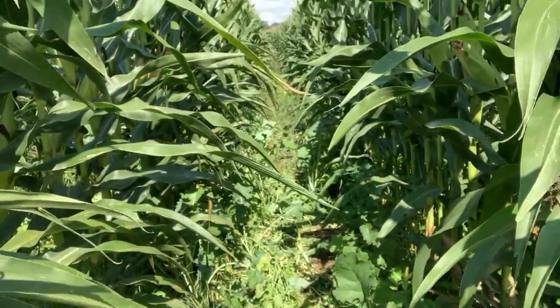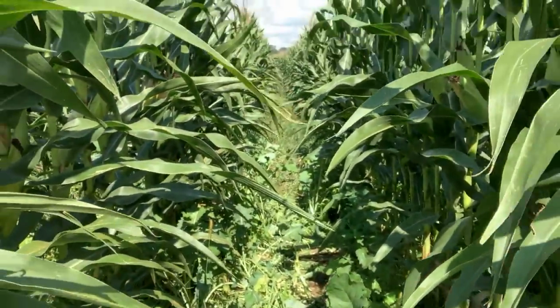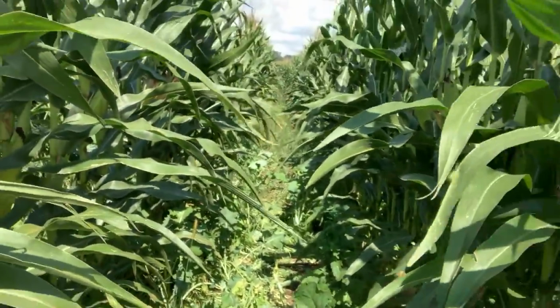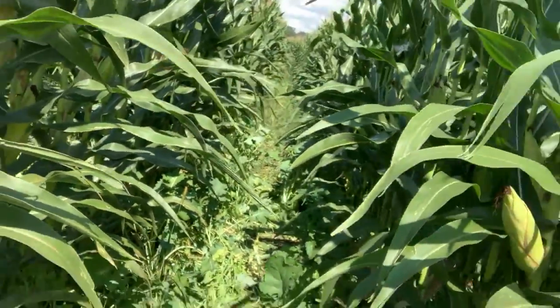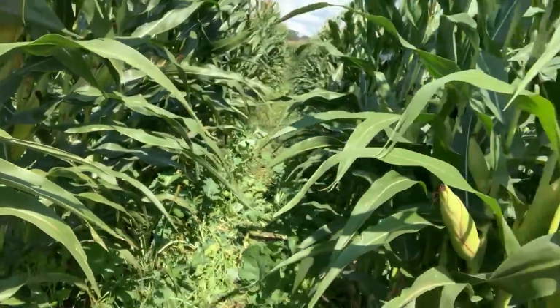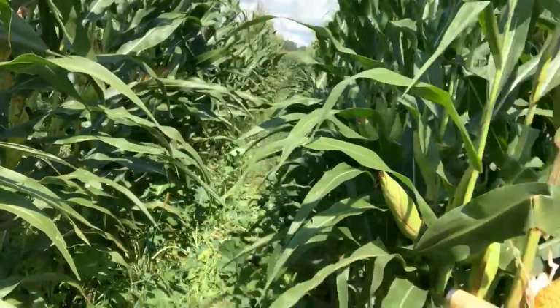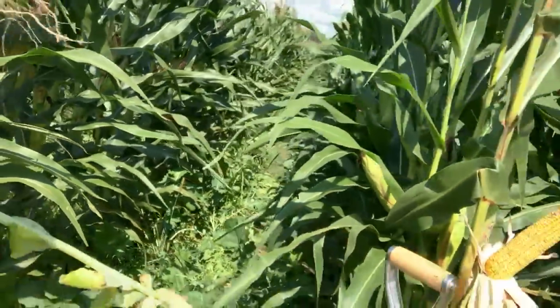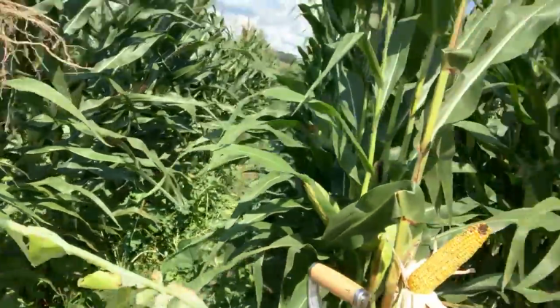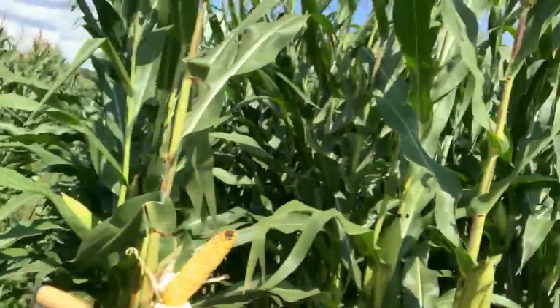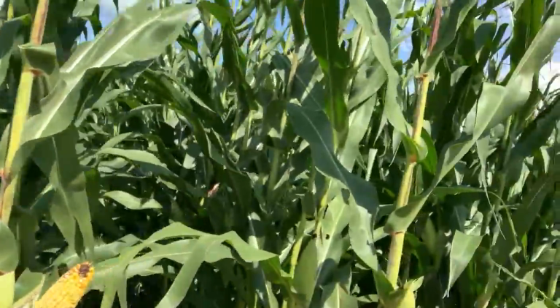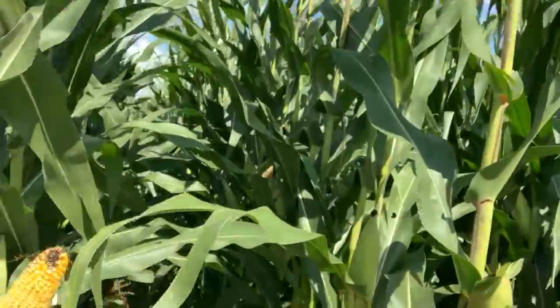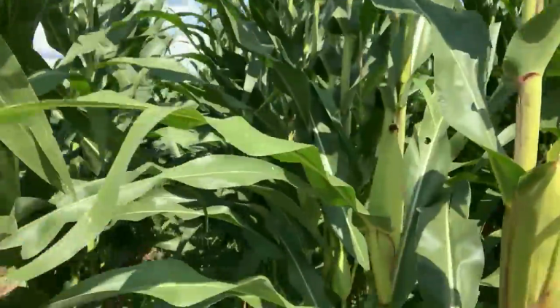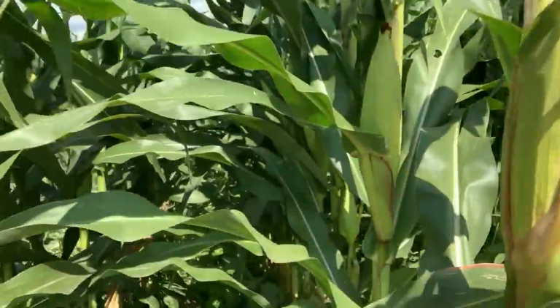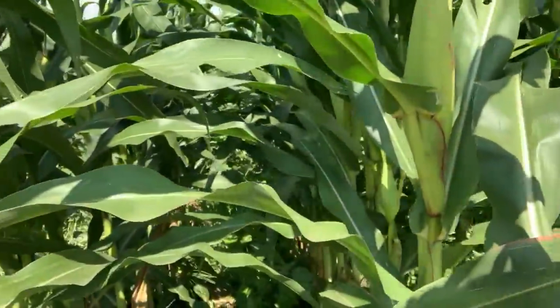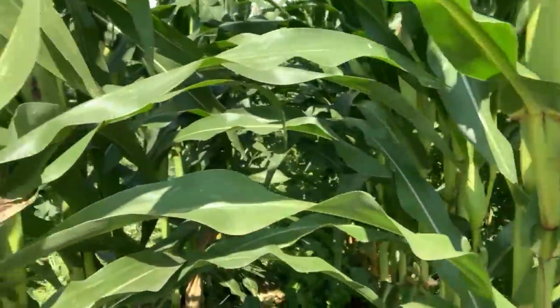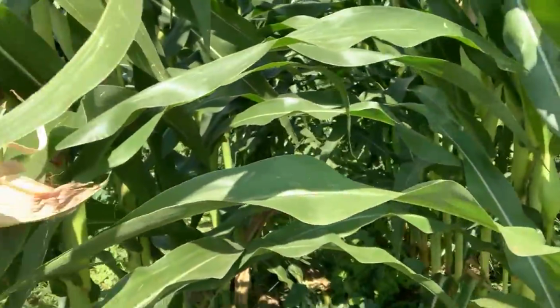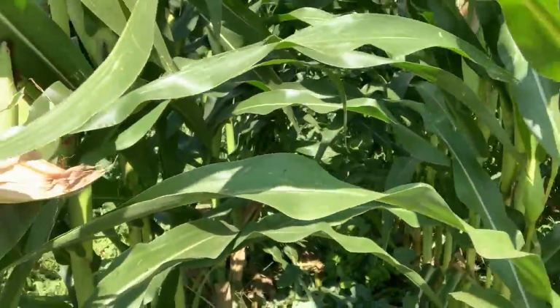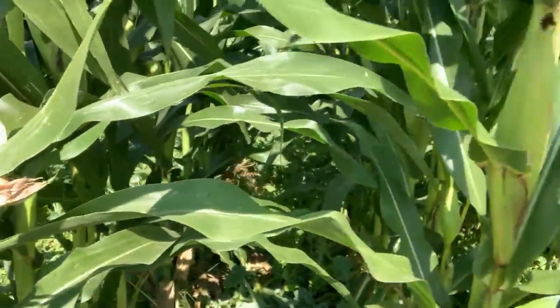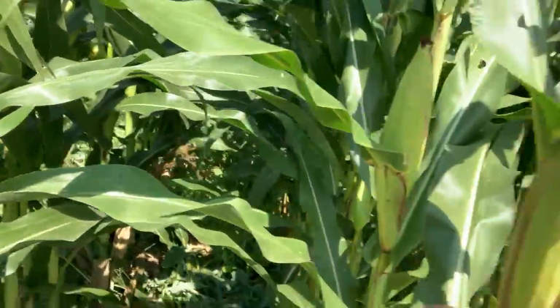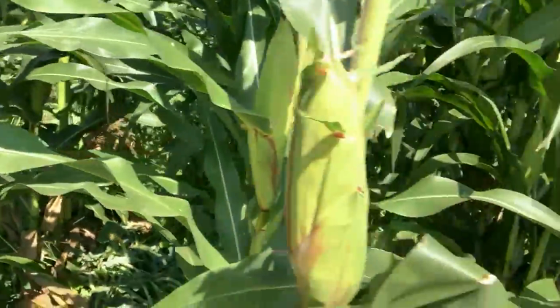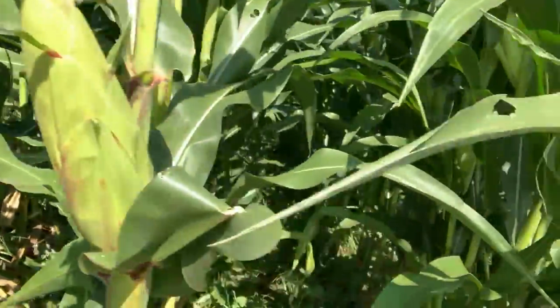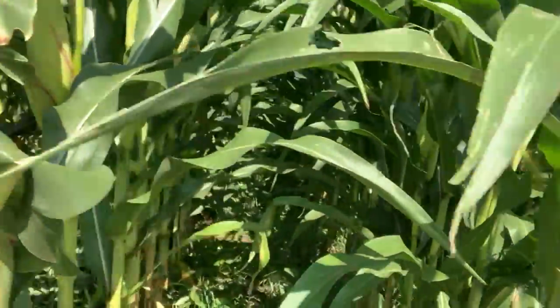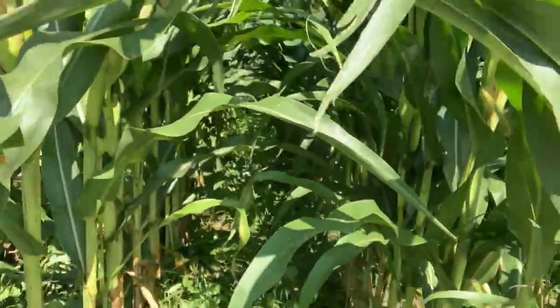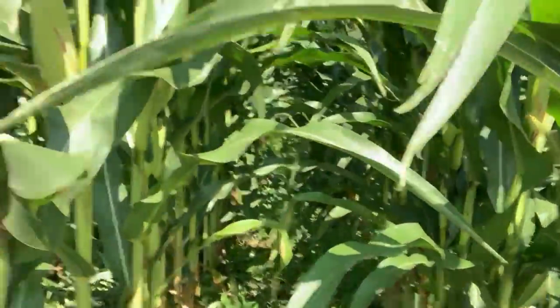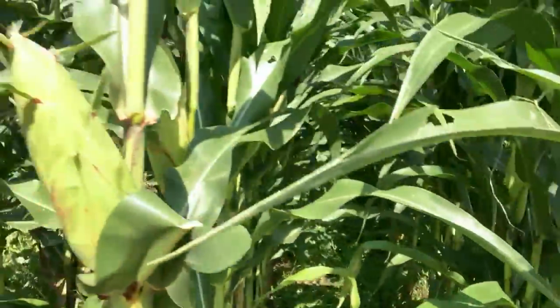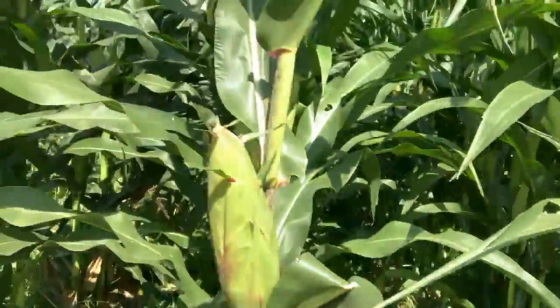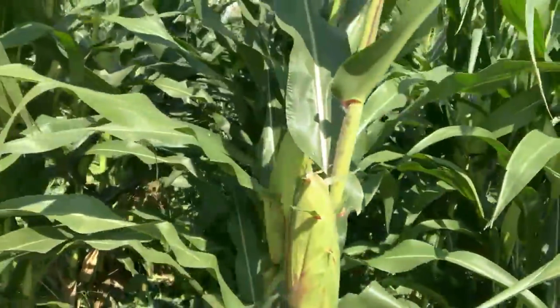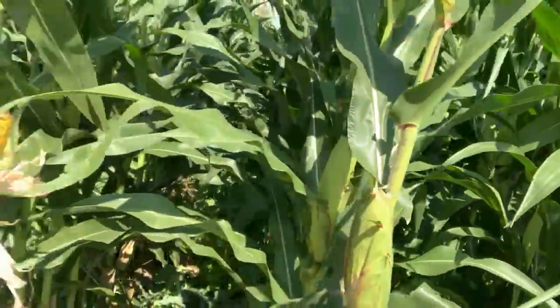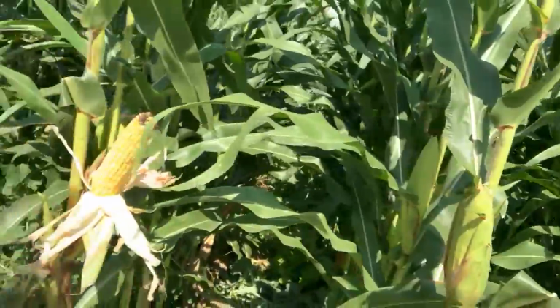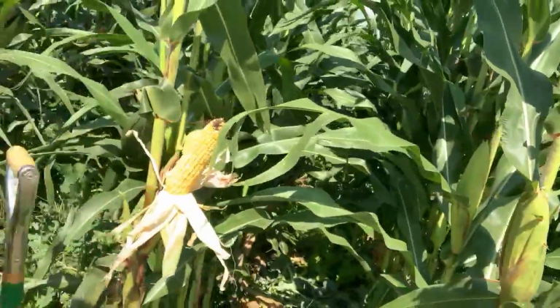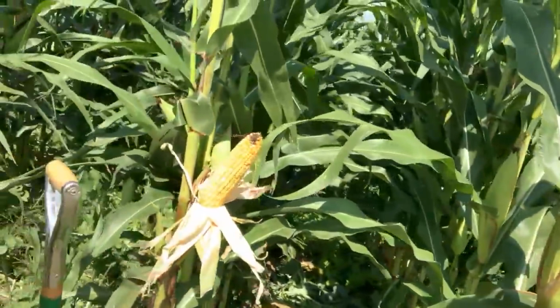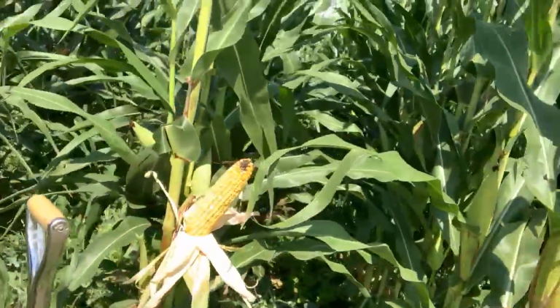60-inch corn here, and here's some 30-inch. There's still good biomass in there — an annual ryegrass base, turnips and radishes.